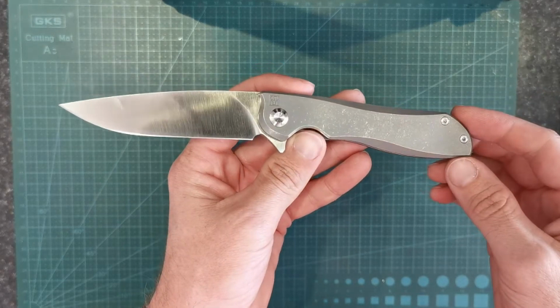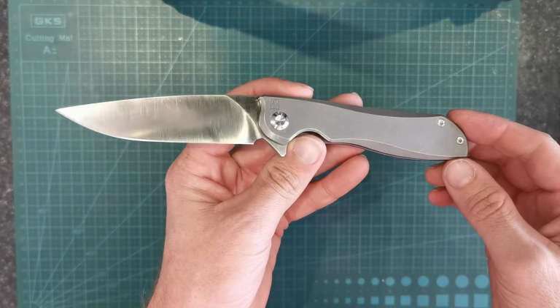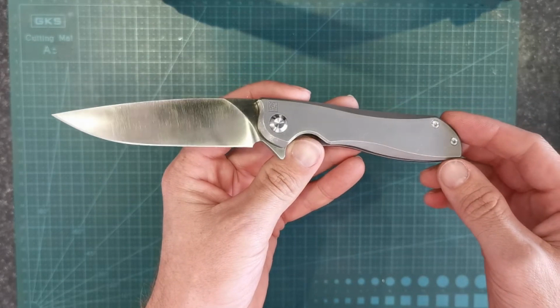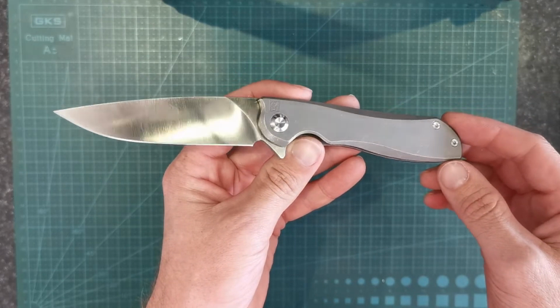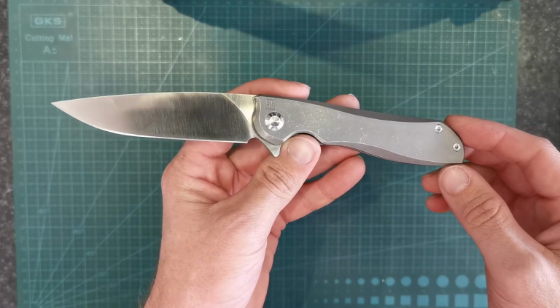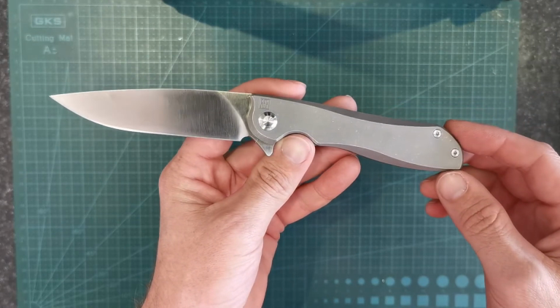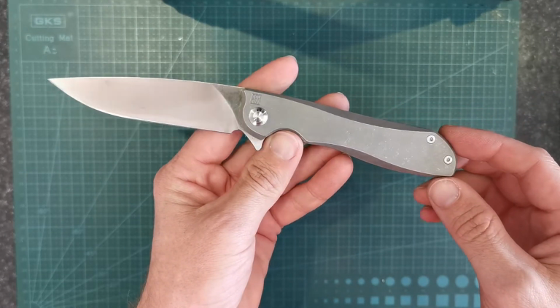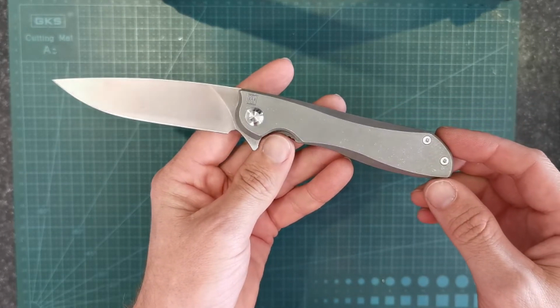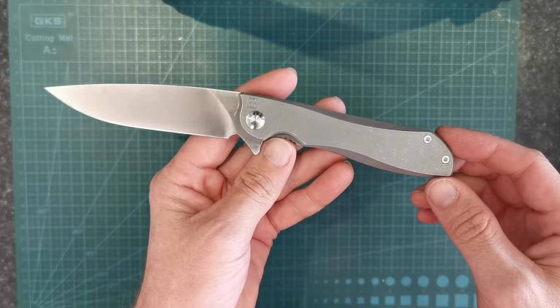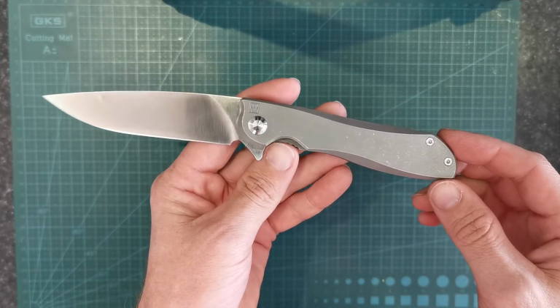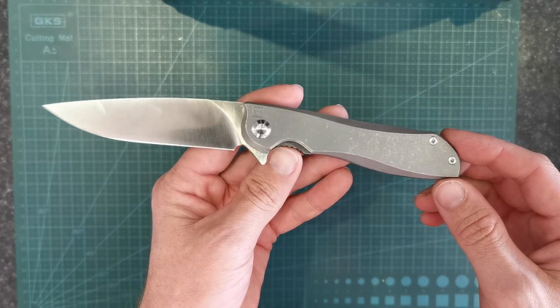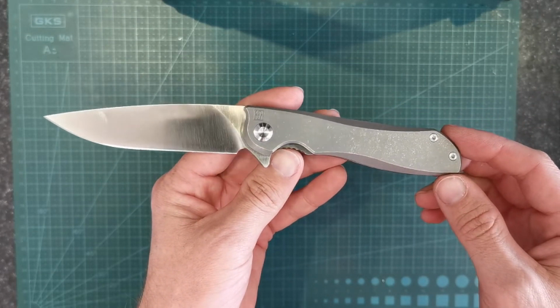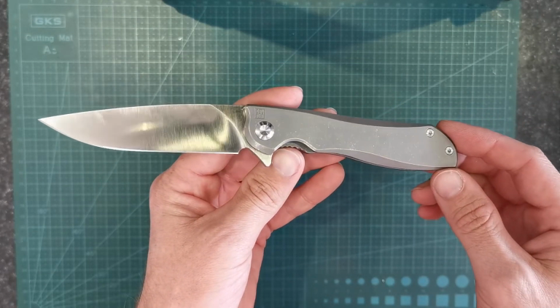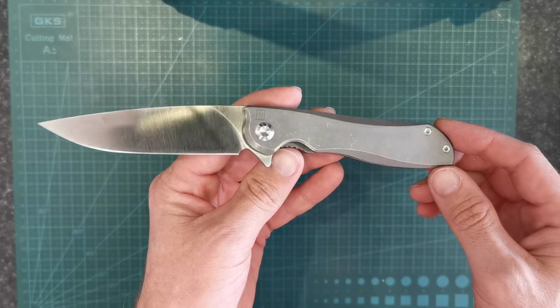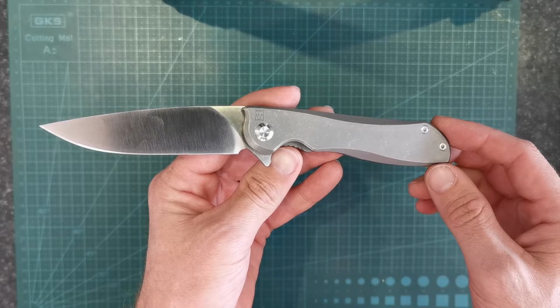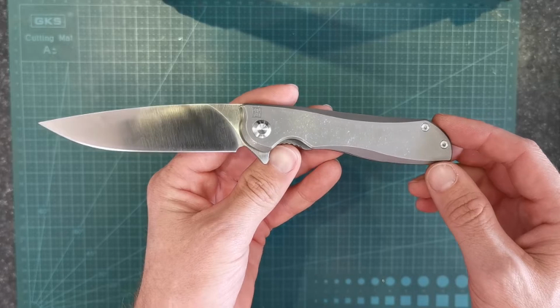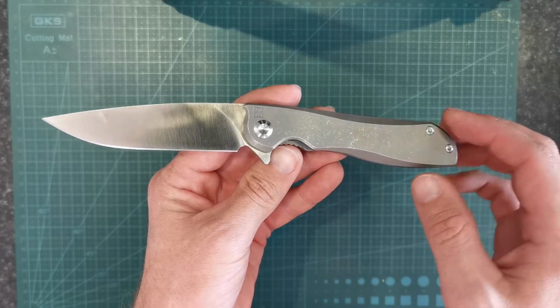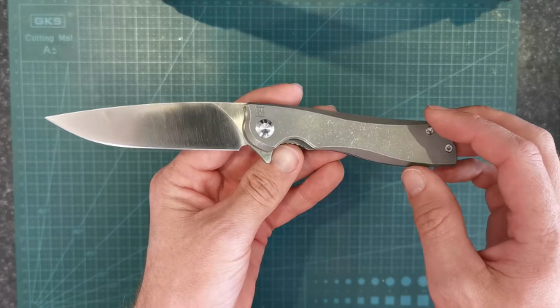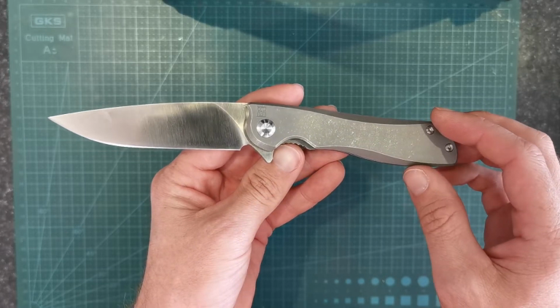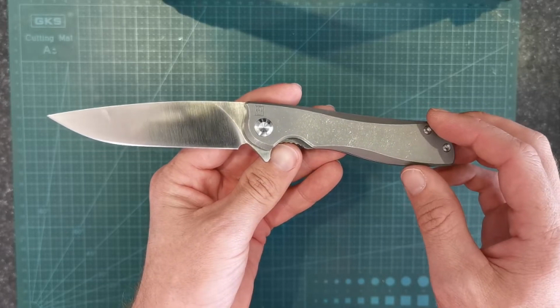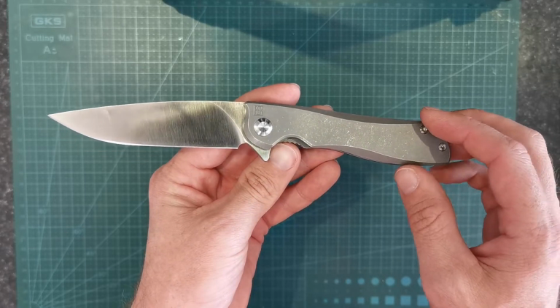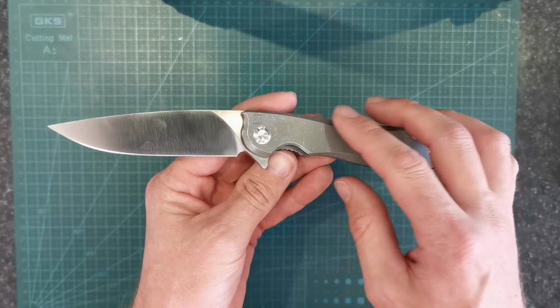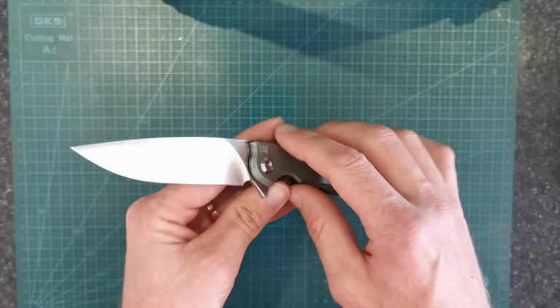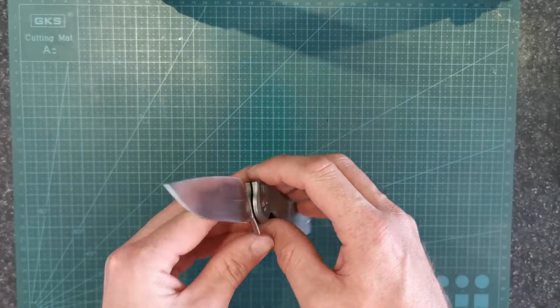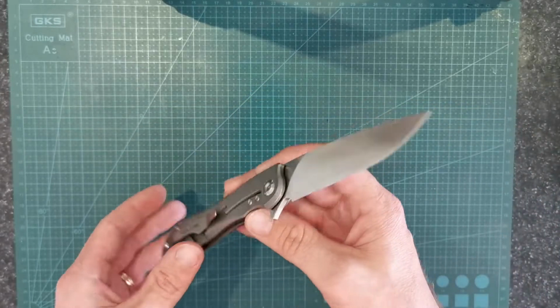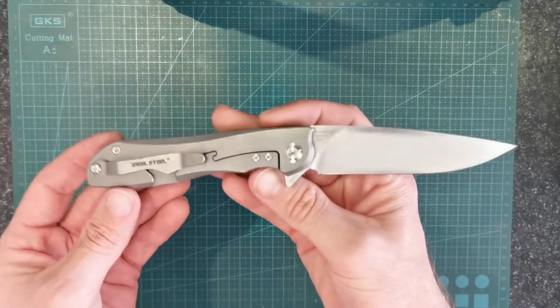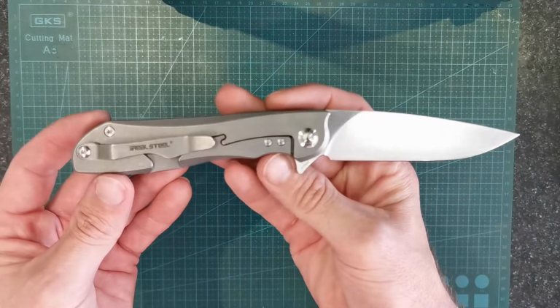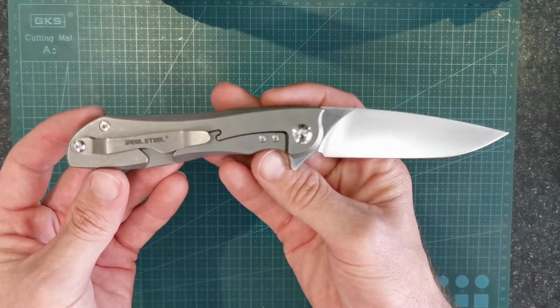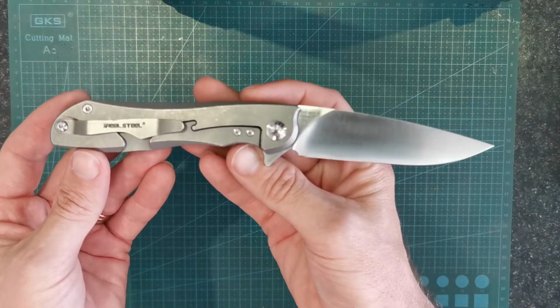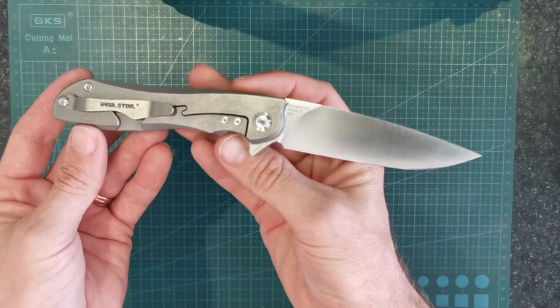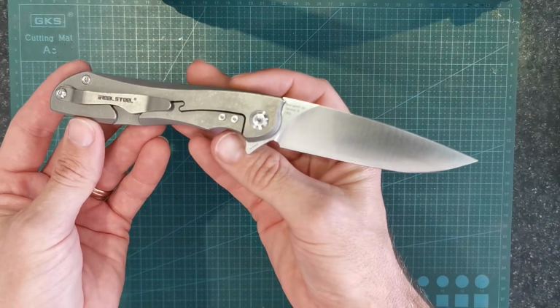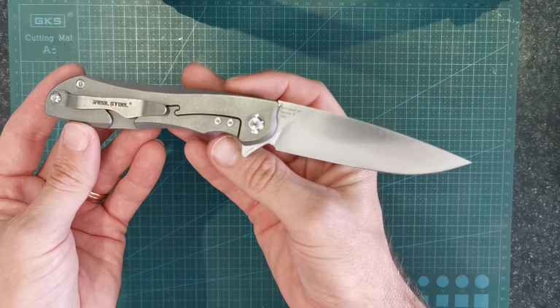G'day guys, I'll just jump straight in. I'm just going to do a couple of knife reviews today. I haven't done any in a while. So this one here is the Real Steel Megalodon 2017.